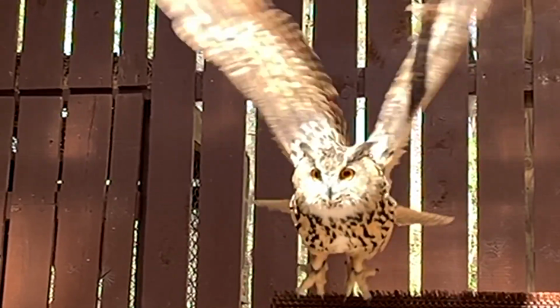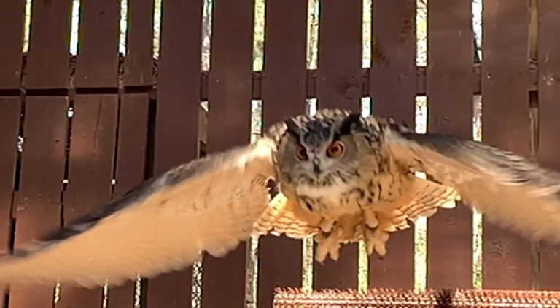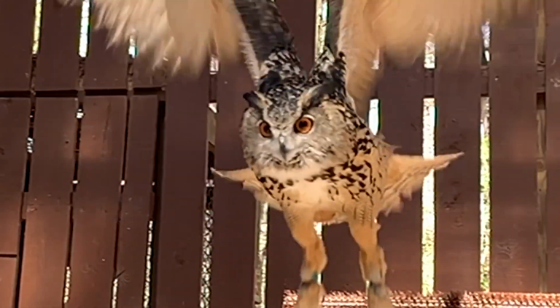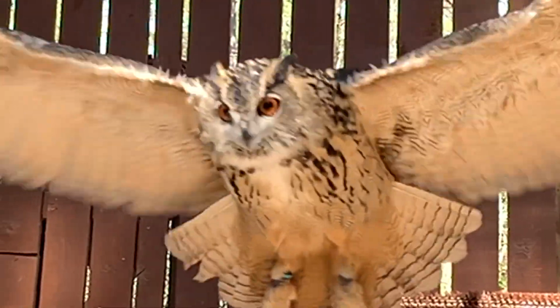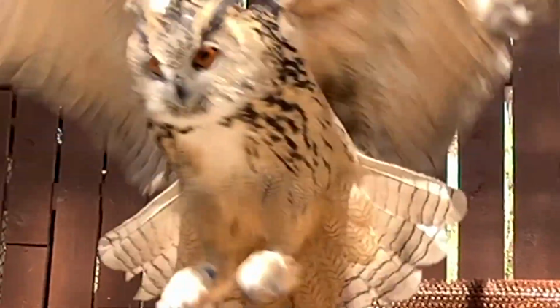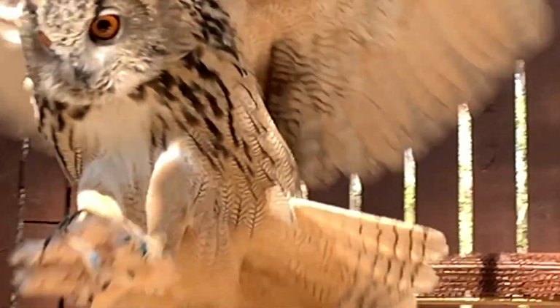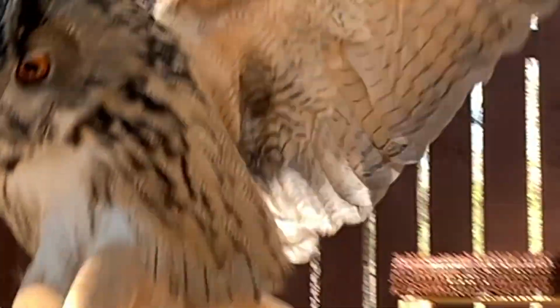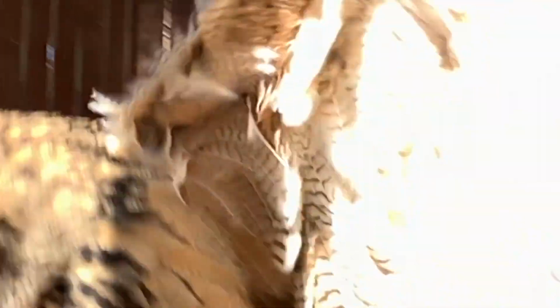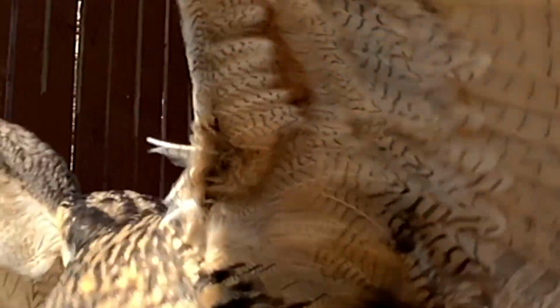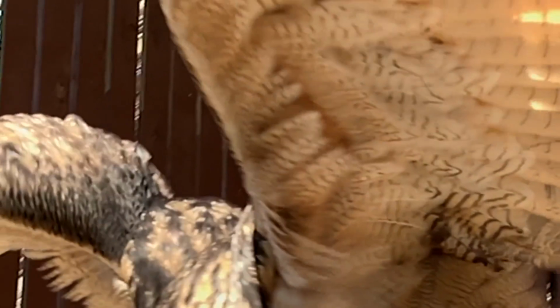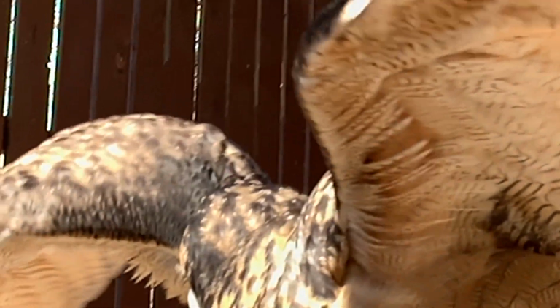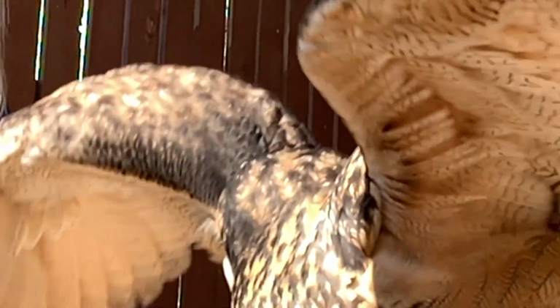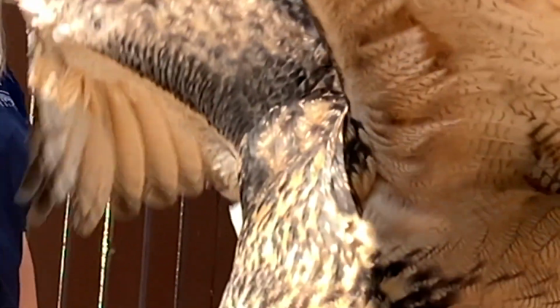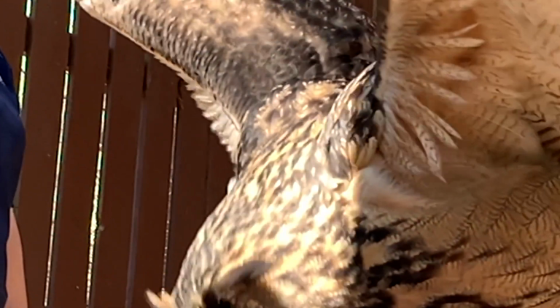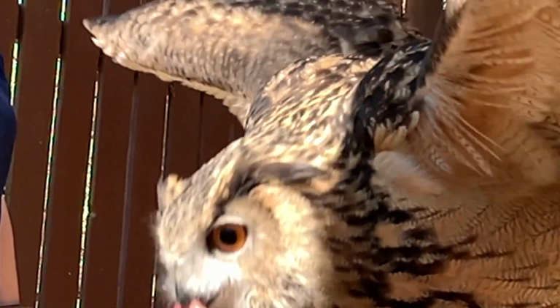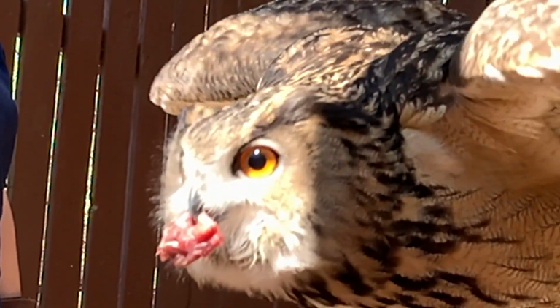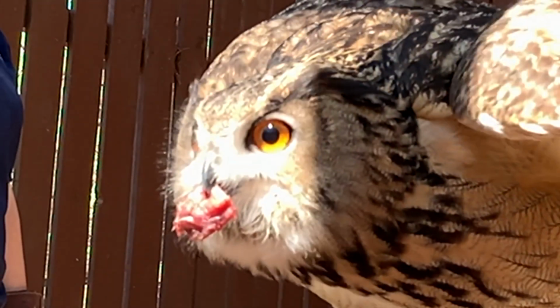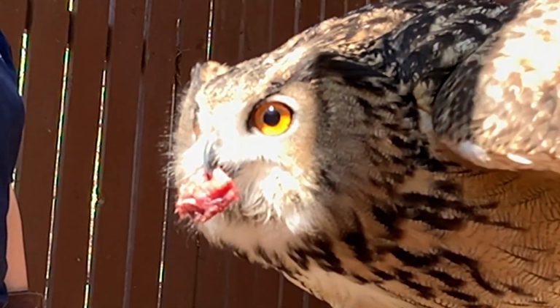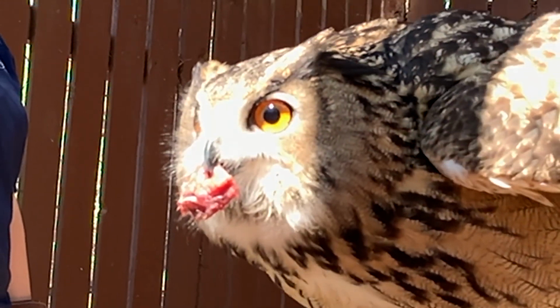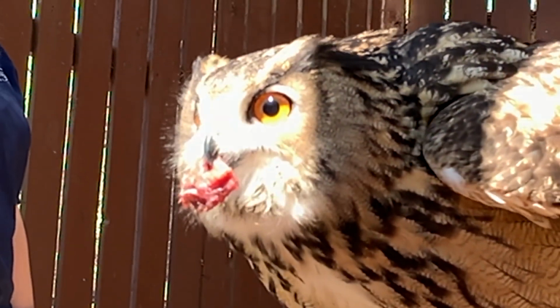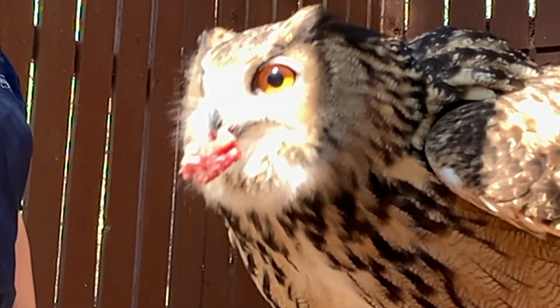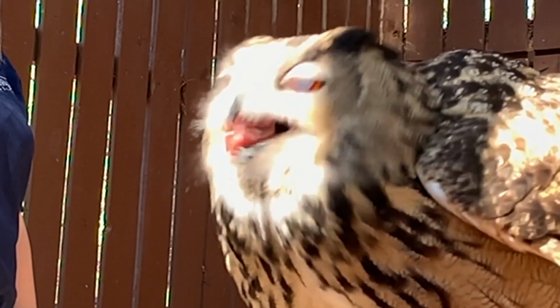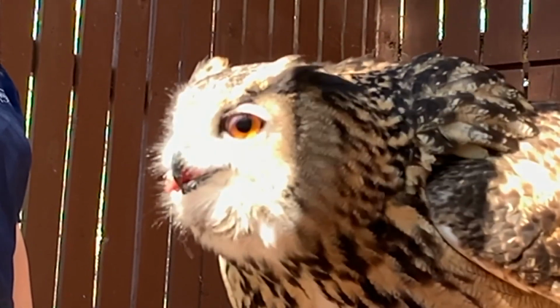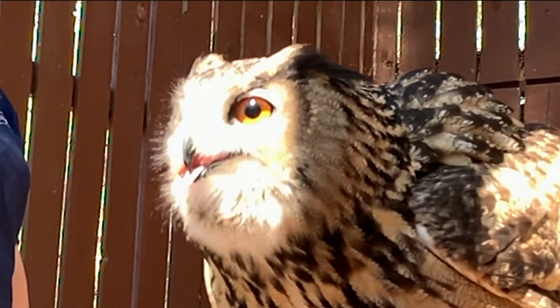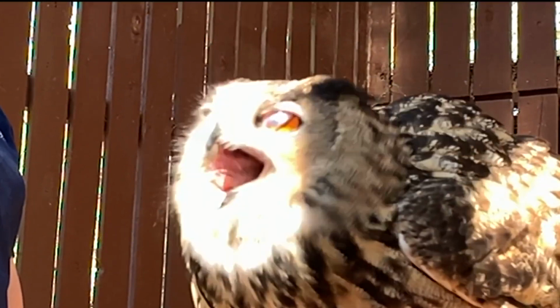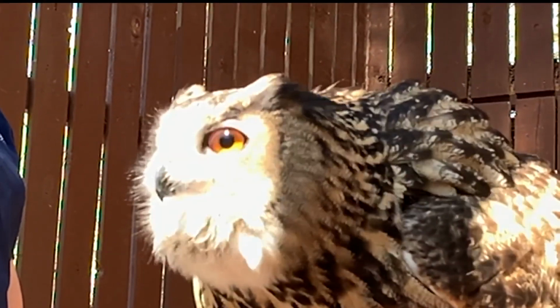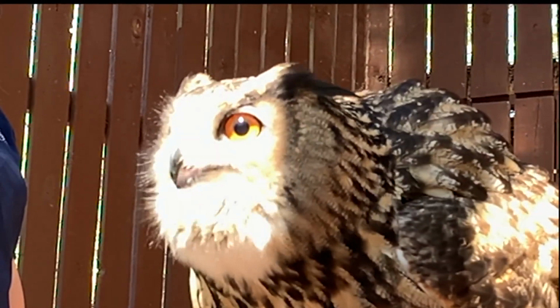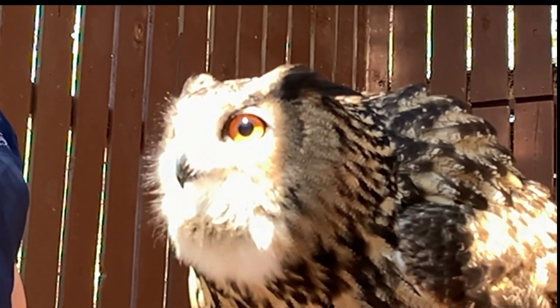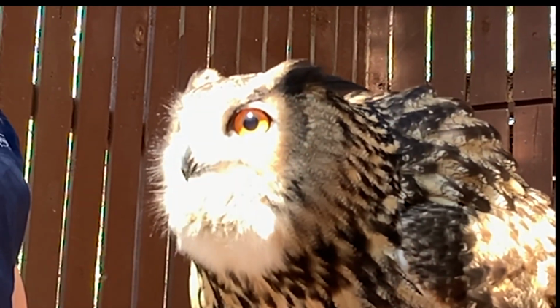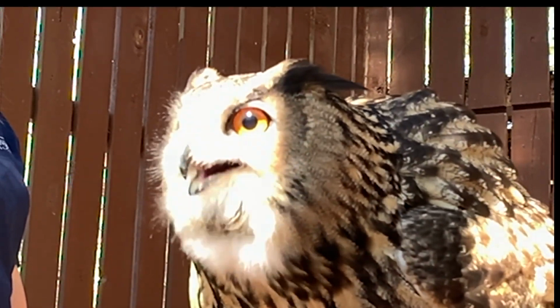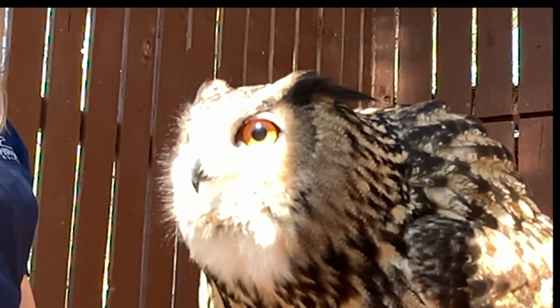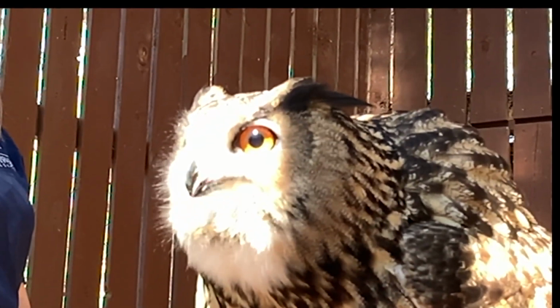Welcome back to Avian Adventures. Did you know that the flight of owls is almost completely silent? Today we will explore how owls have adapted to be silent ninjas.